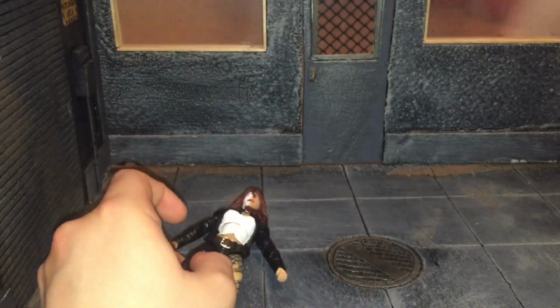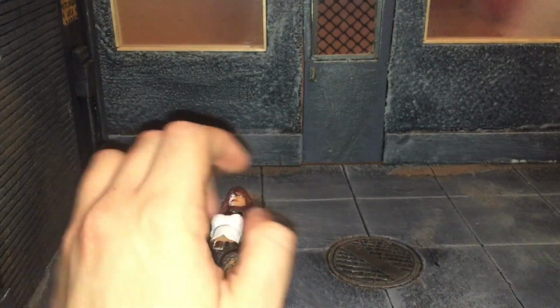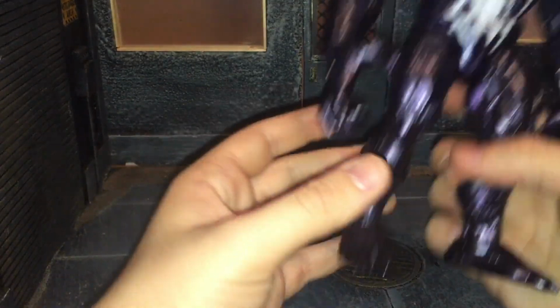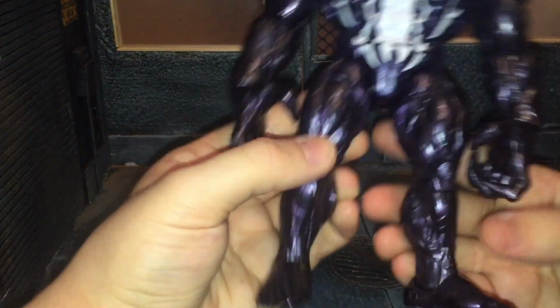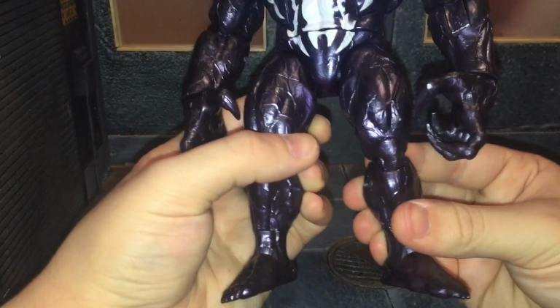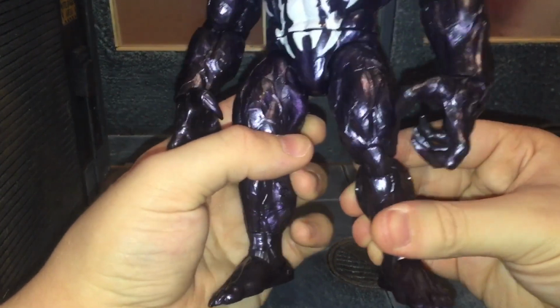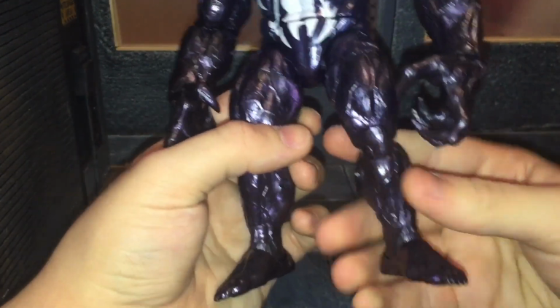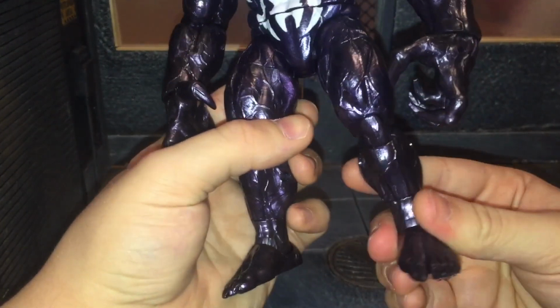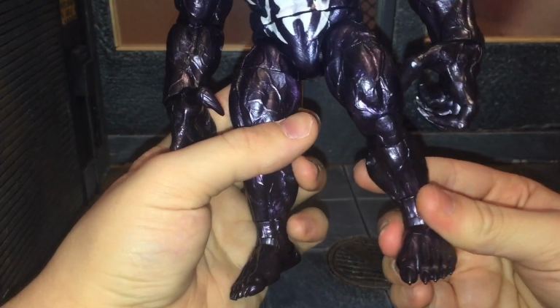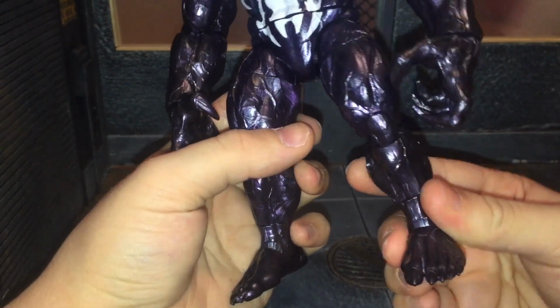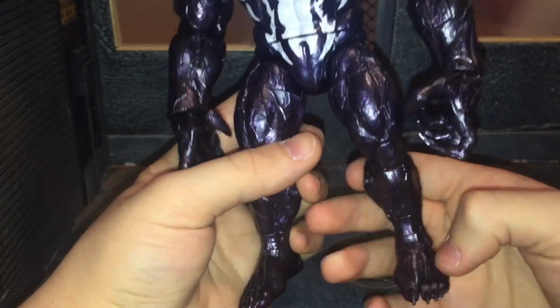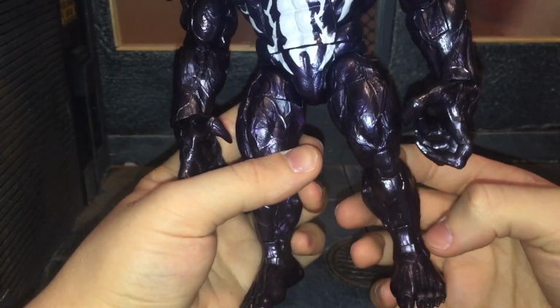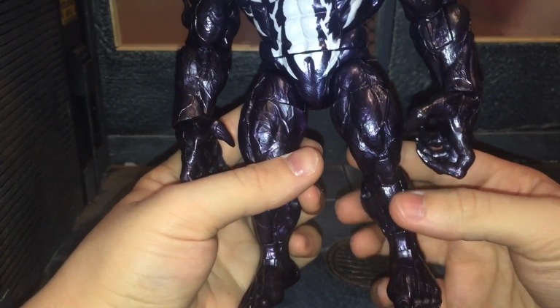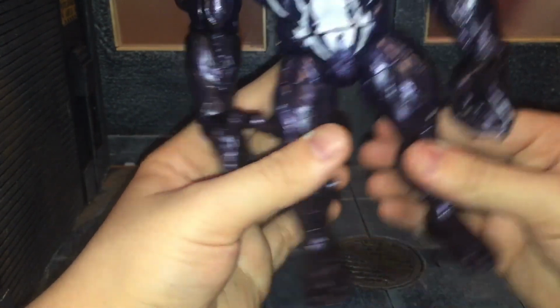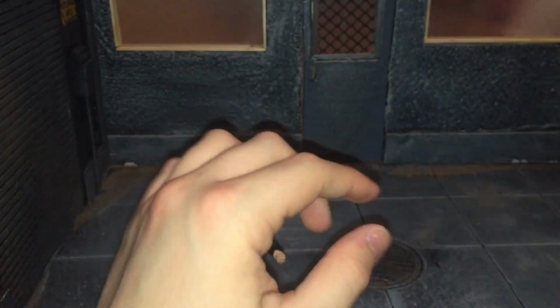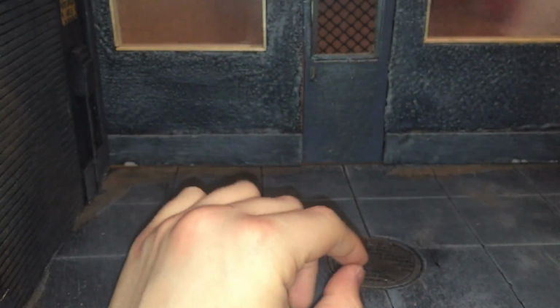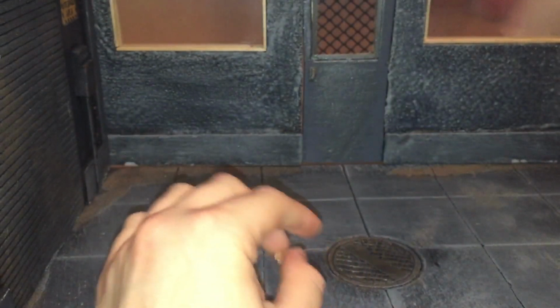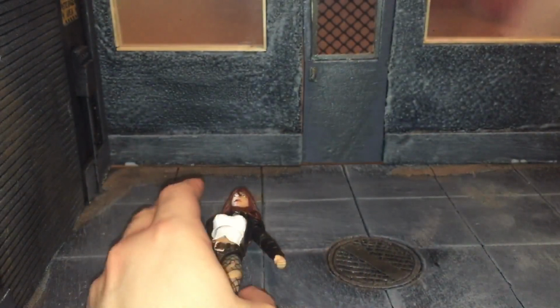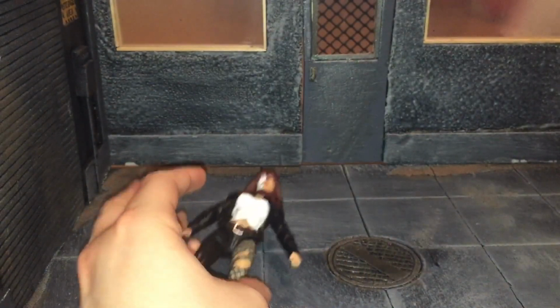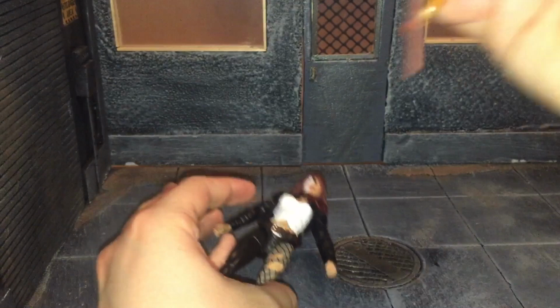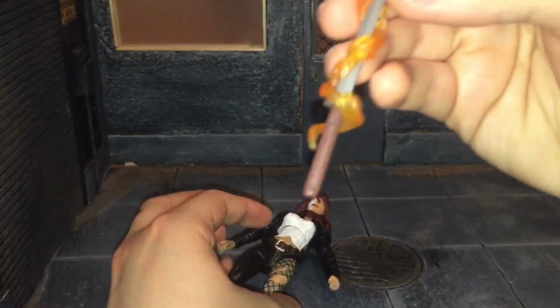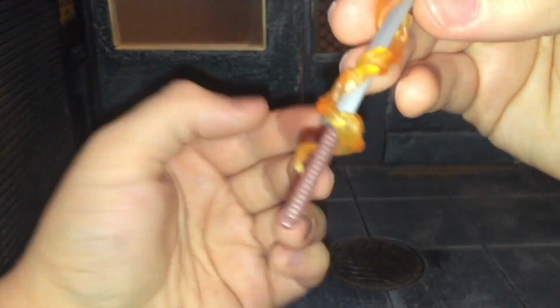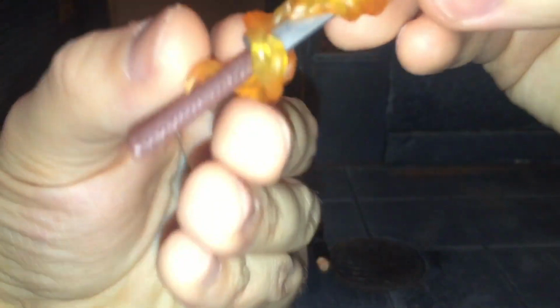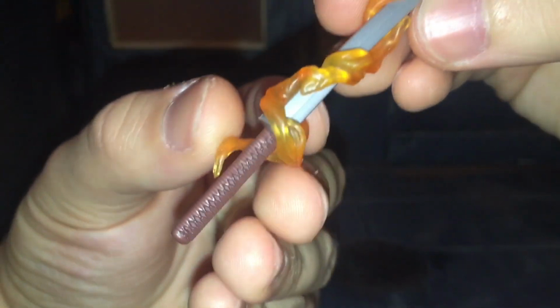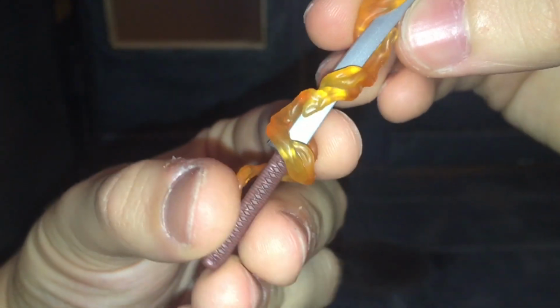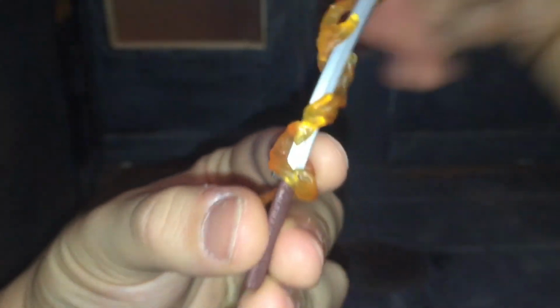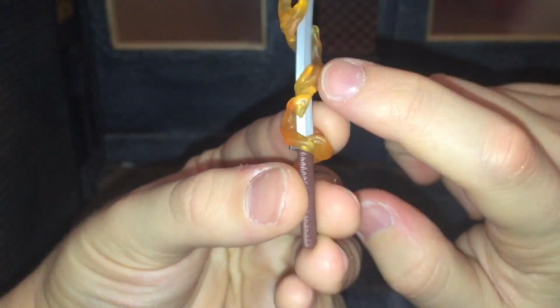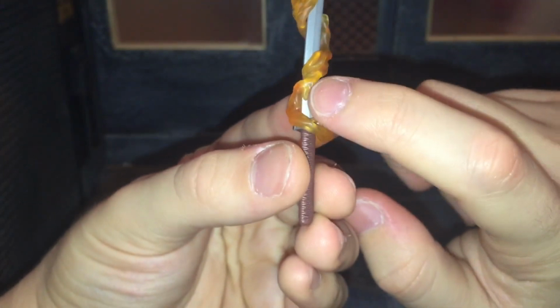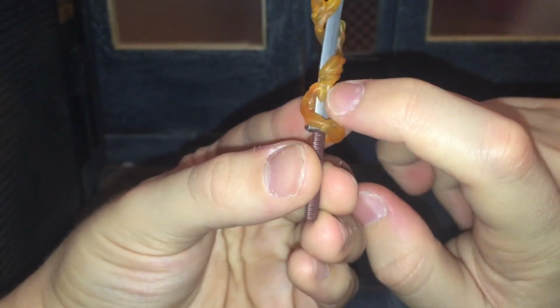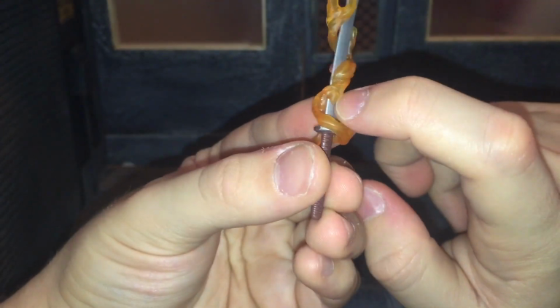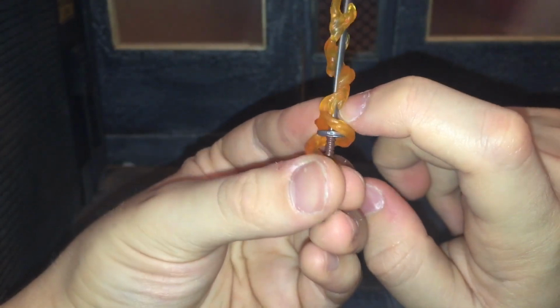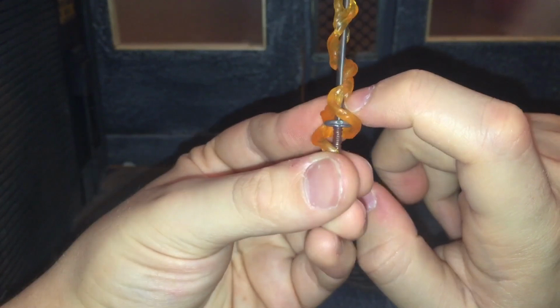First up, her Build-A-Figure piece — she comes with the left leg of the Monster Venom Build-A-Figure. Her only other accessory is this samurai sword, which is the same one we've seen with a couple other figures.